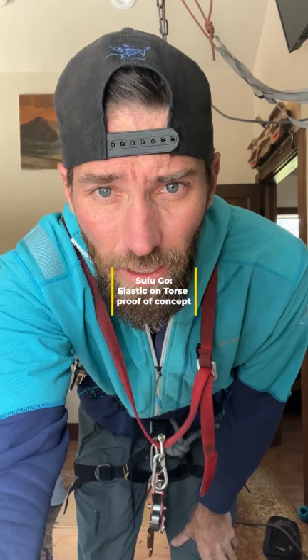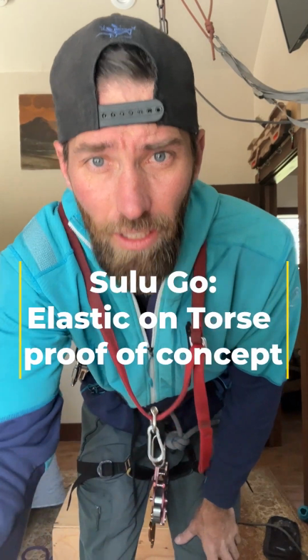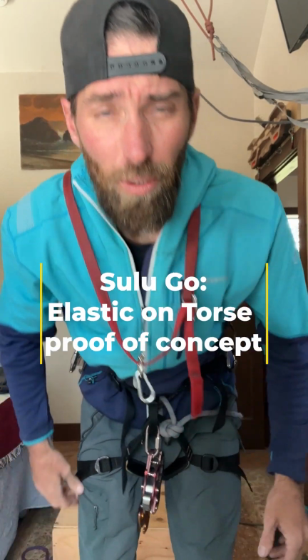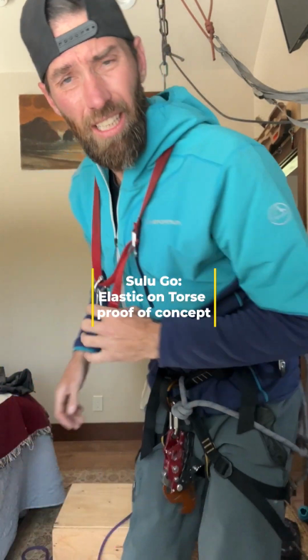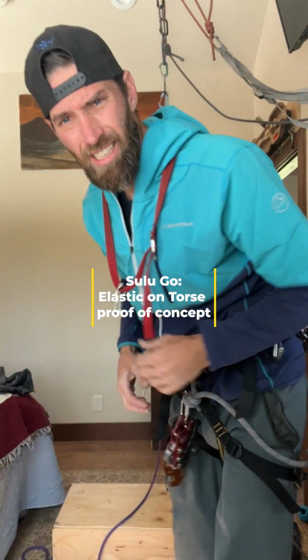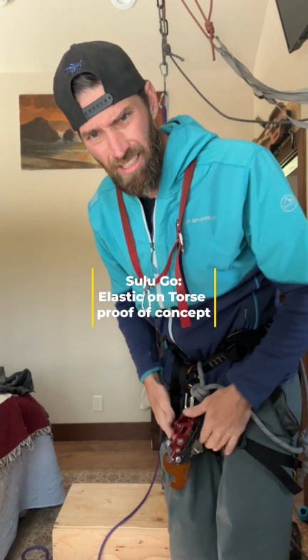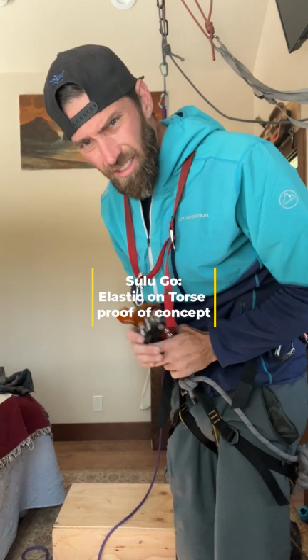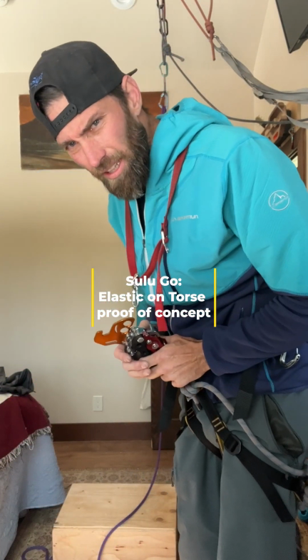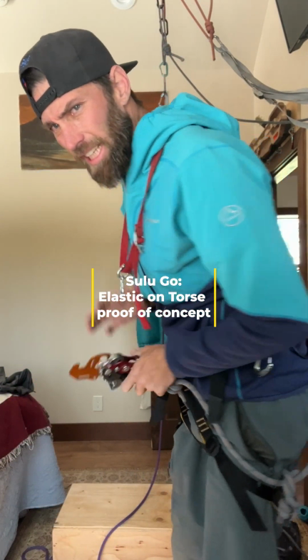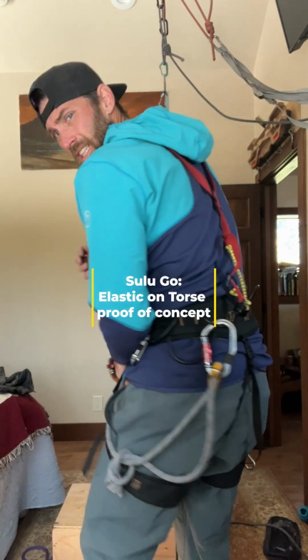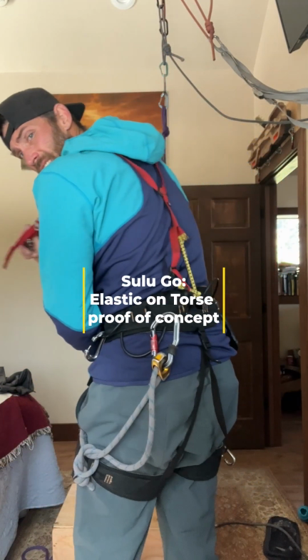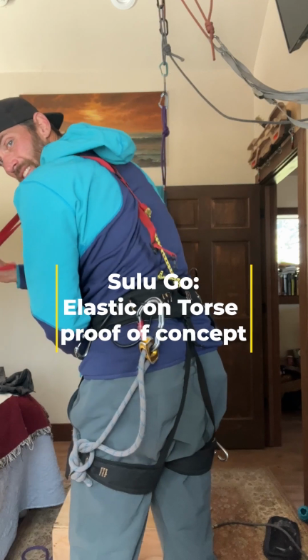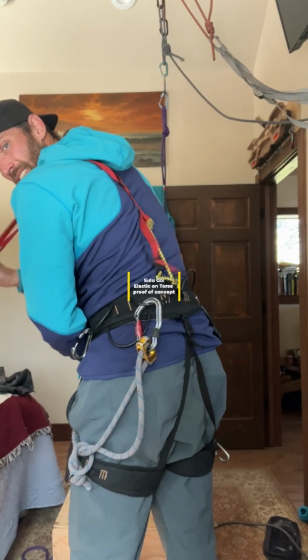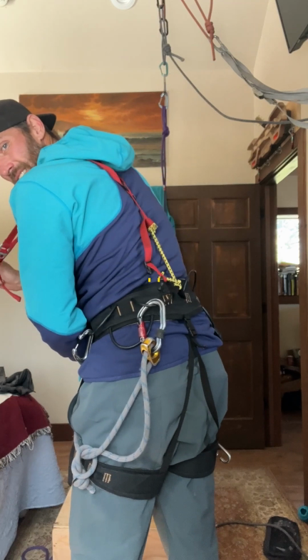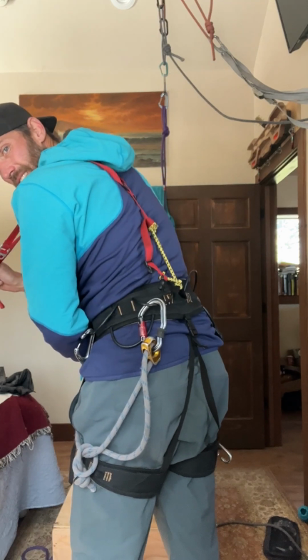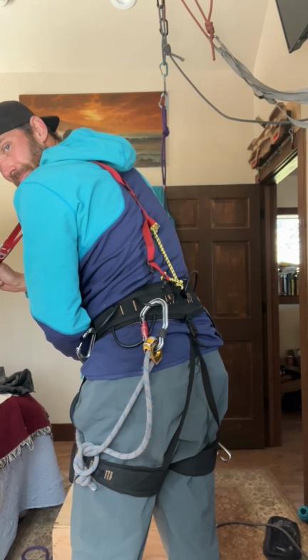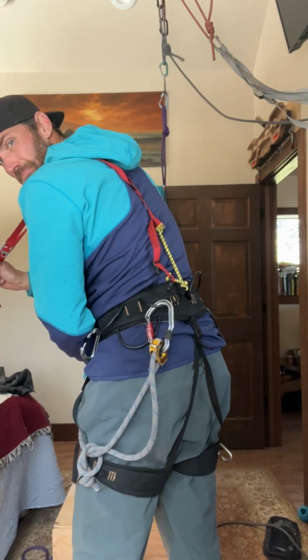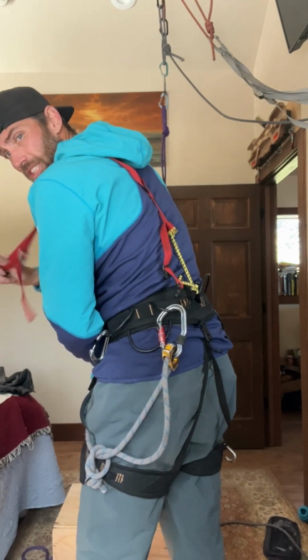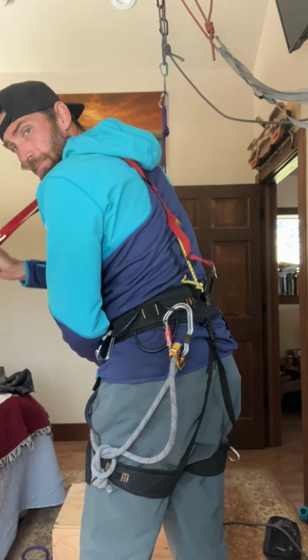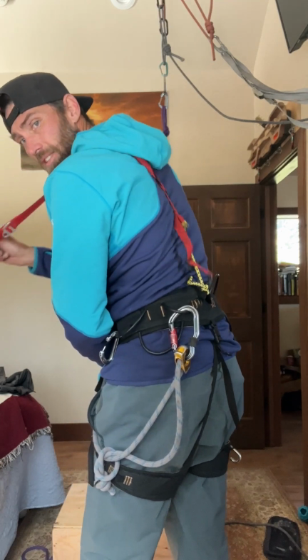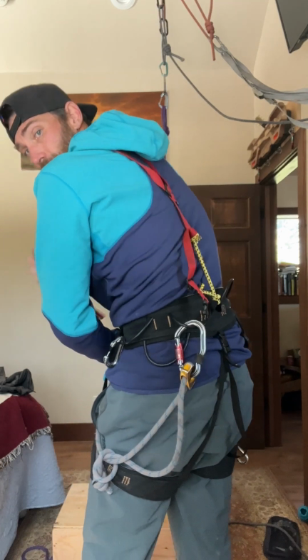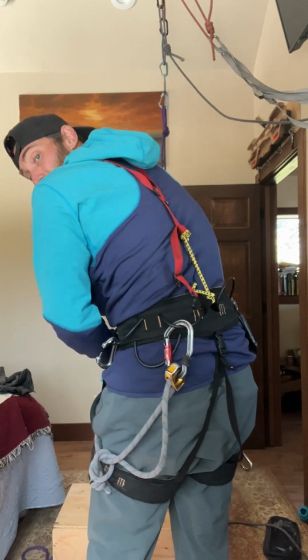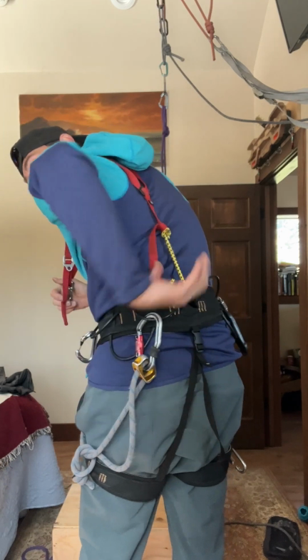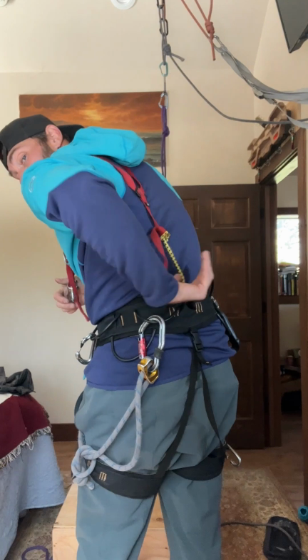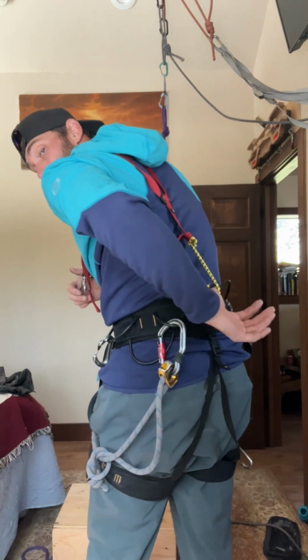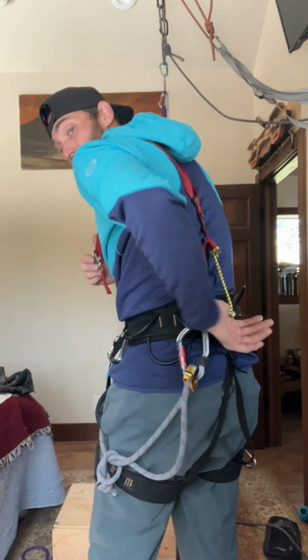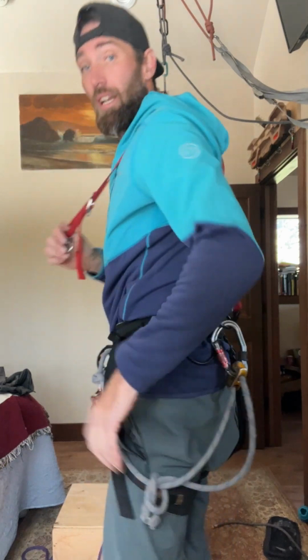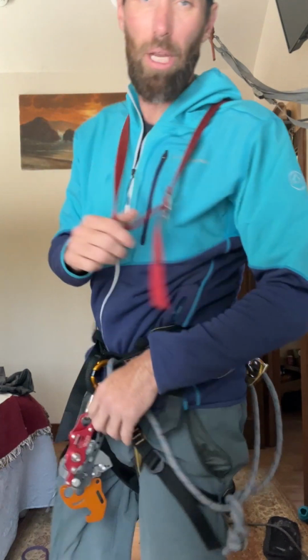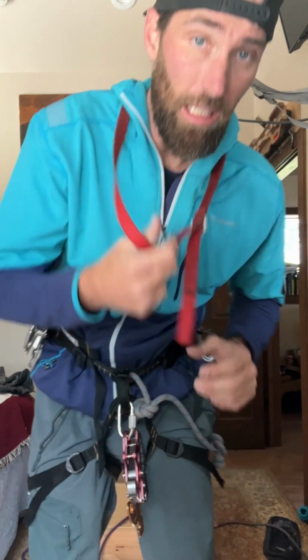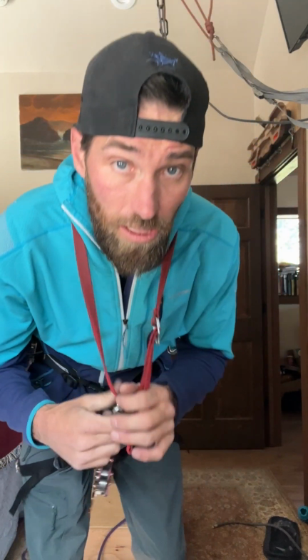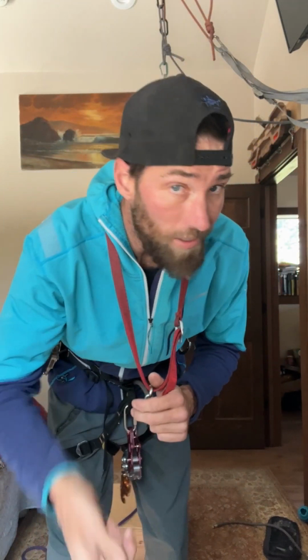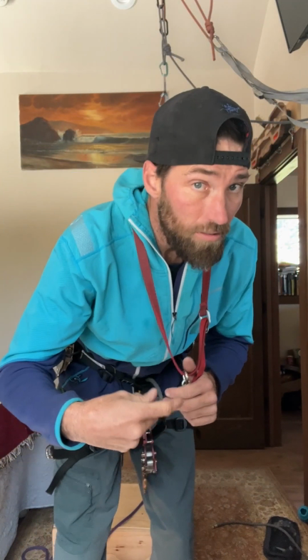Gonna do a super quick one here. Got rid of the elastic, tied some bigger bungee cords to the back — found some regular bungee cords. Excuse the ghetto-ness of it, but let's see if this keeps it from slipping in an inversion.